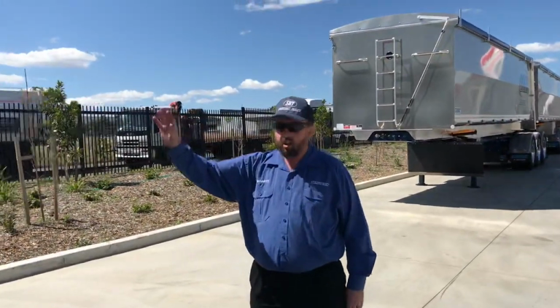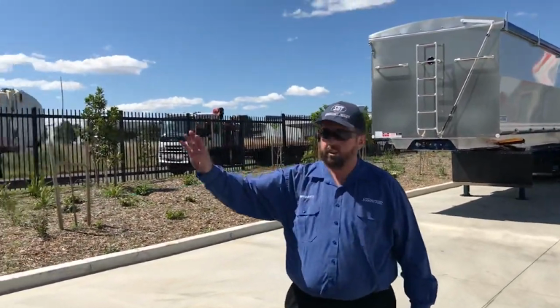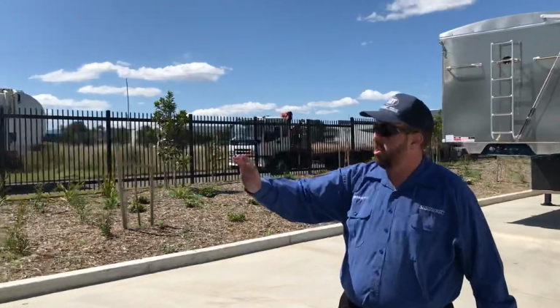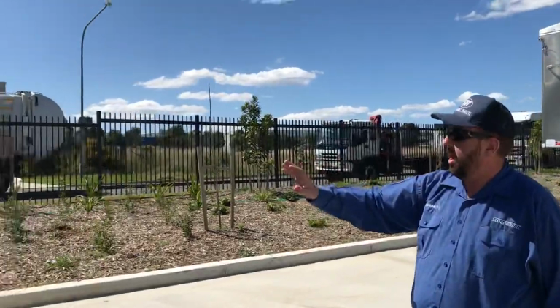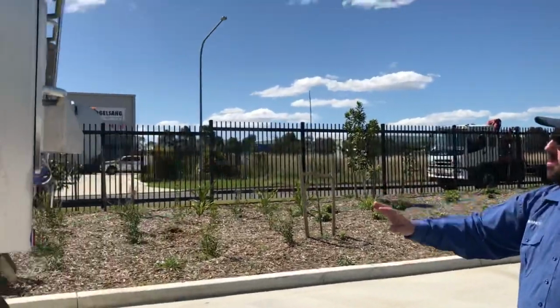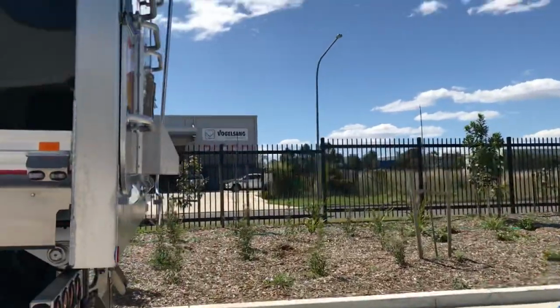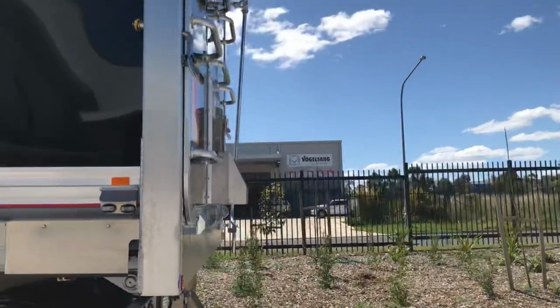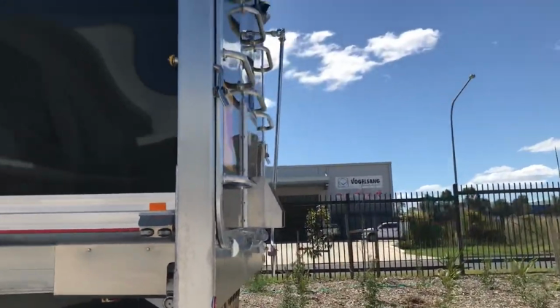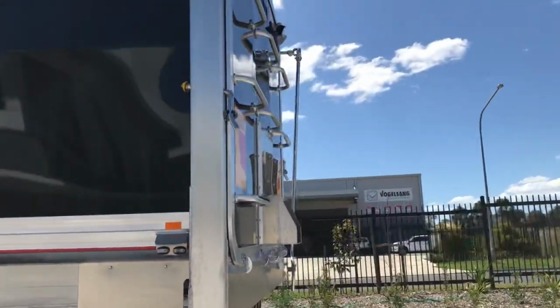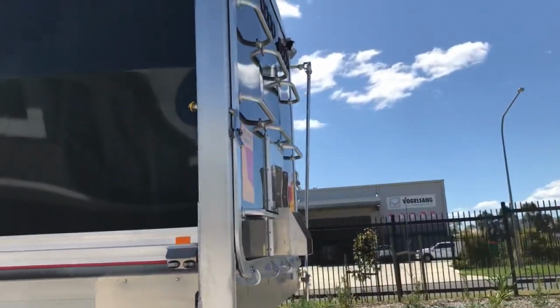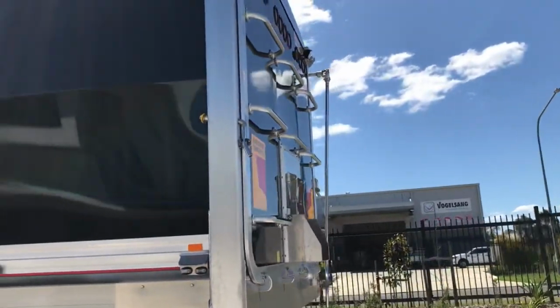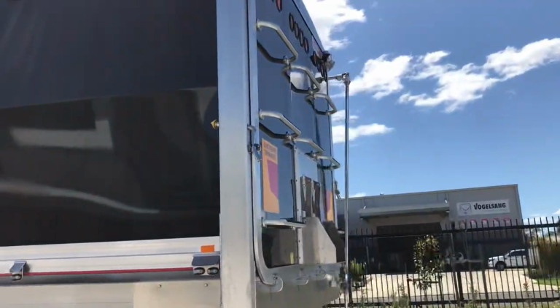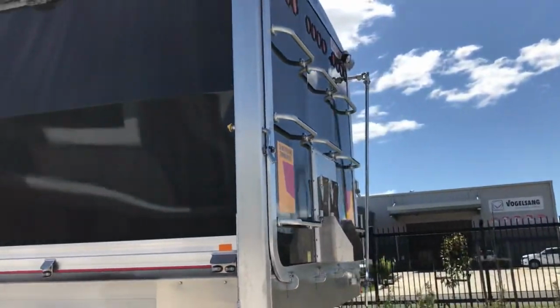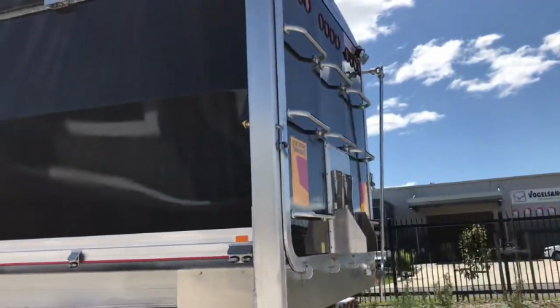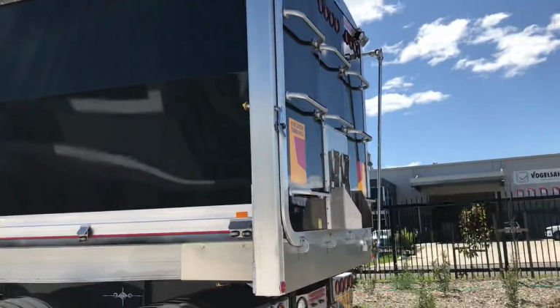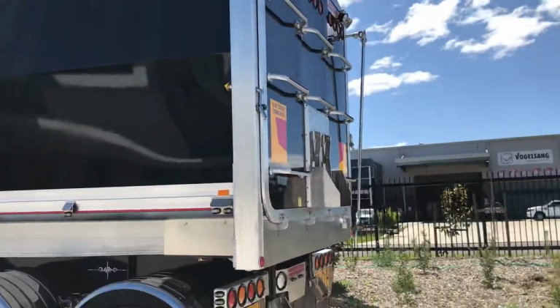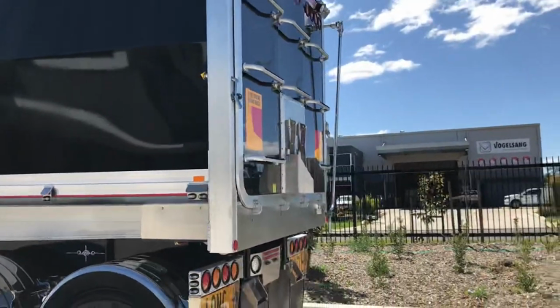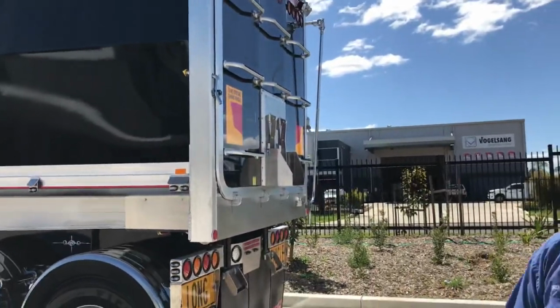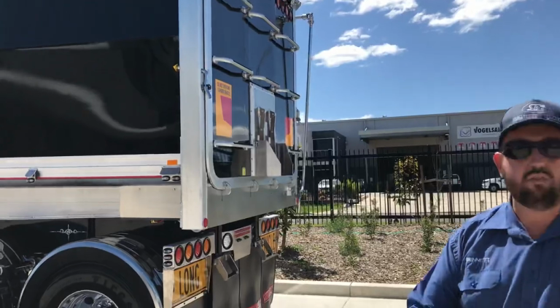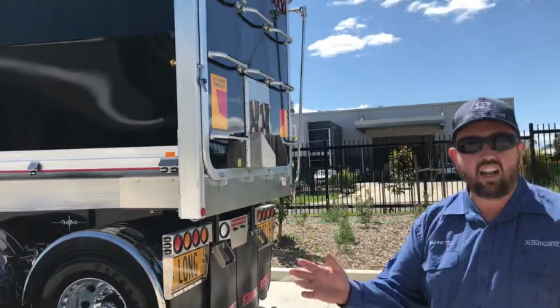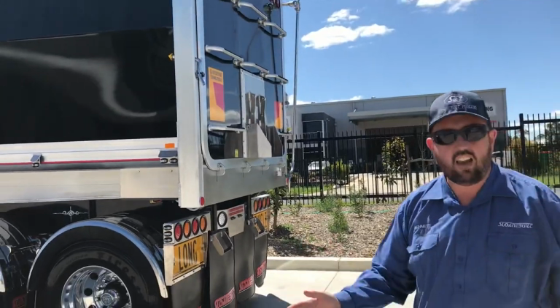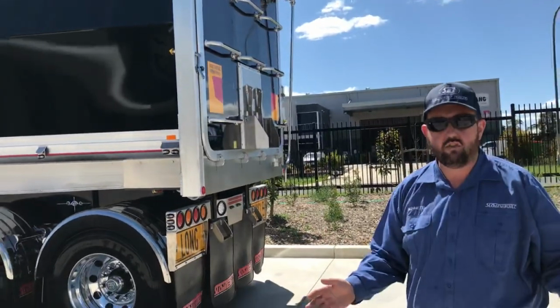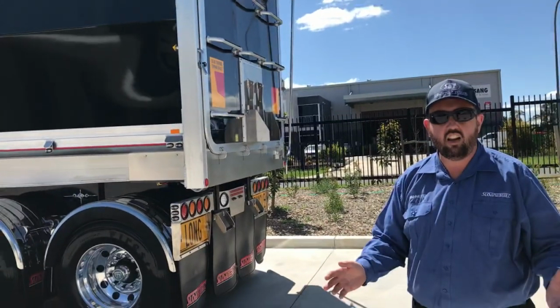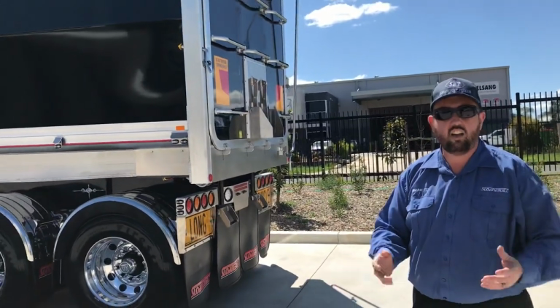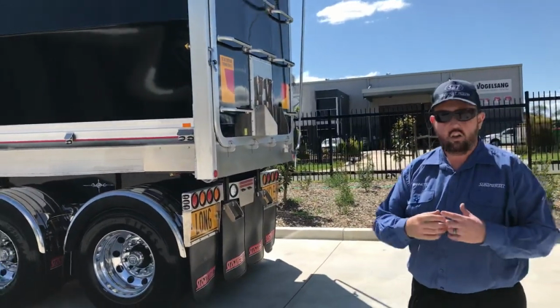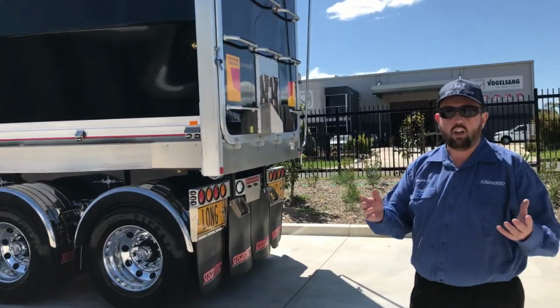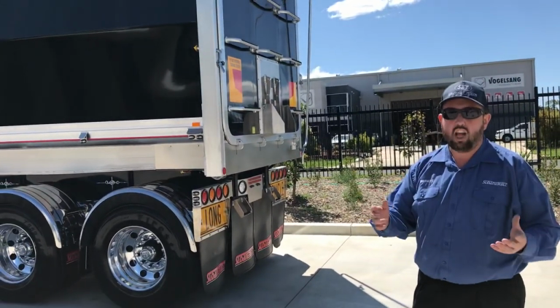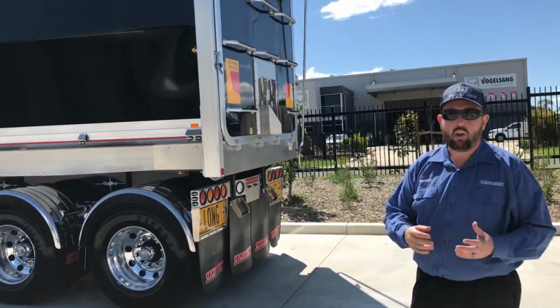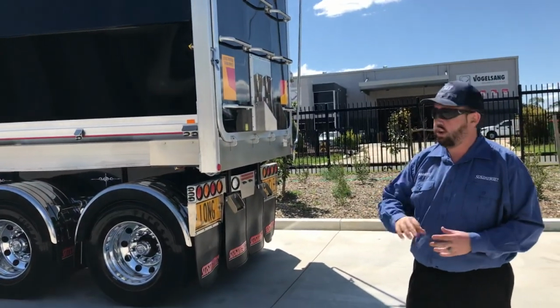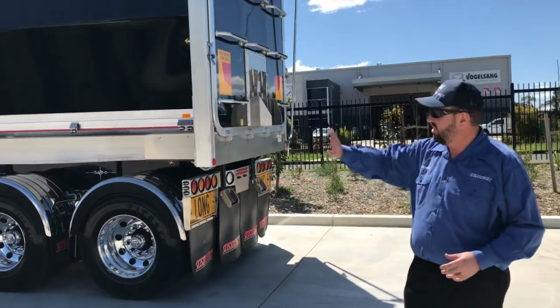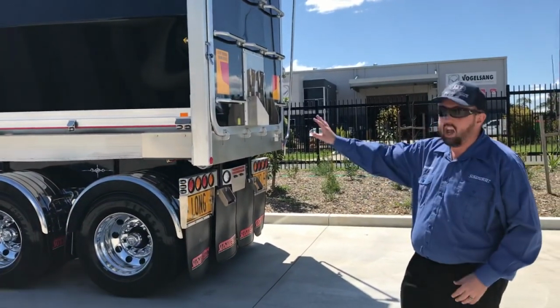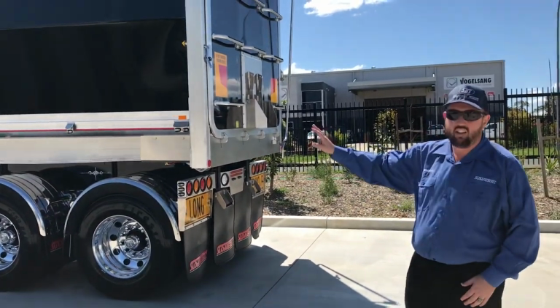Lots of nice paint — whatever colour you want. If you've got a Toyota or a Maserati colour that you really like, we can look it up in the PPG system and paint it the same.